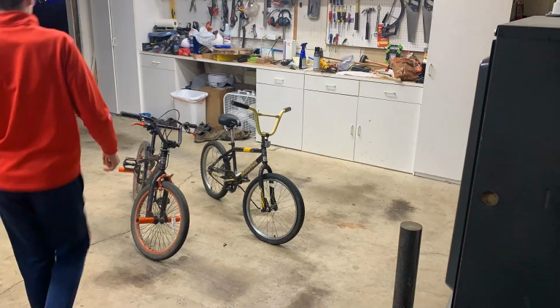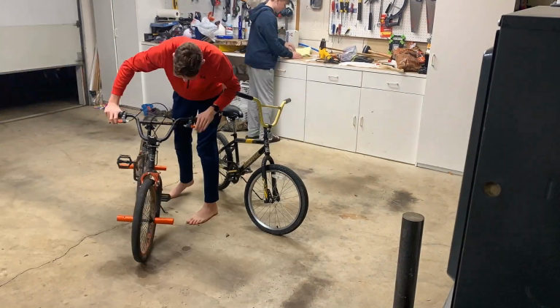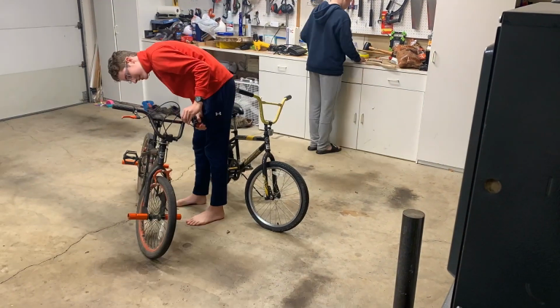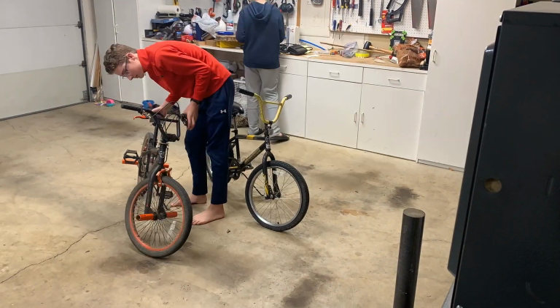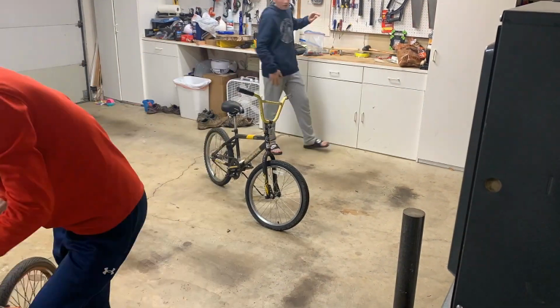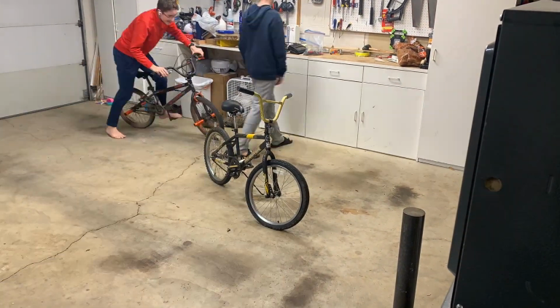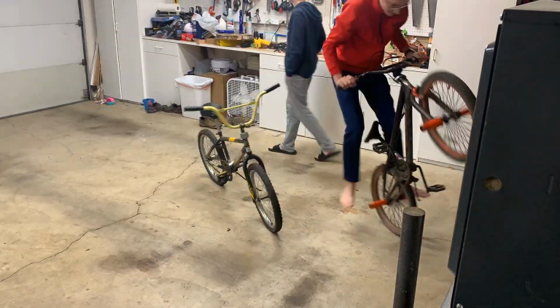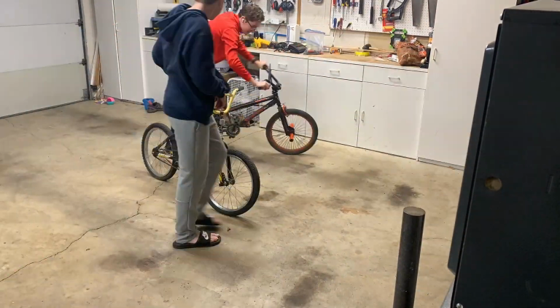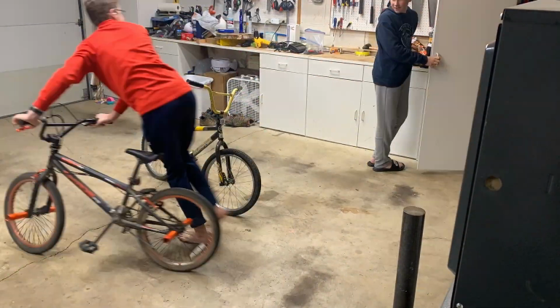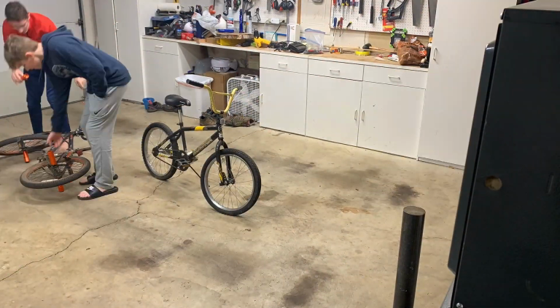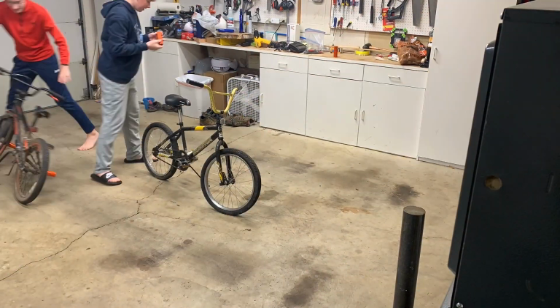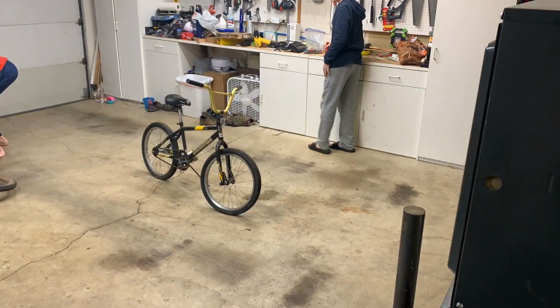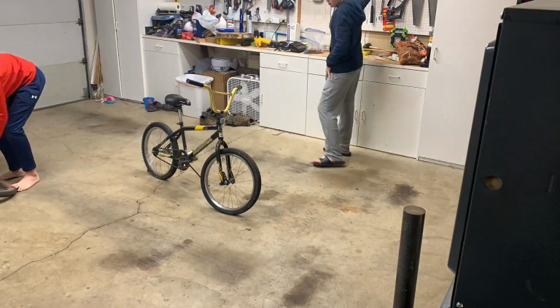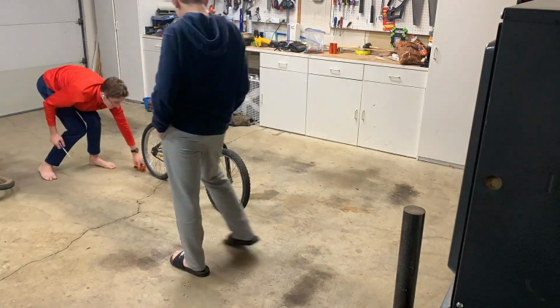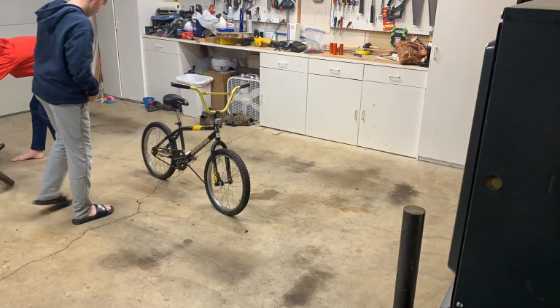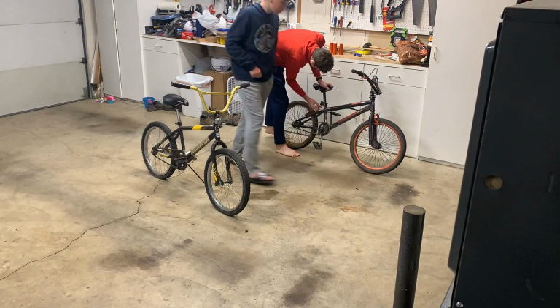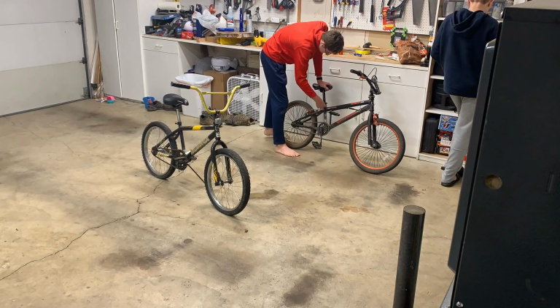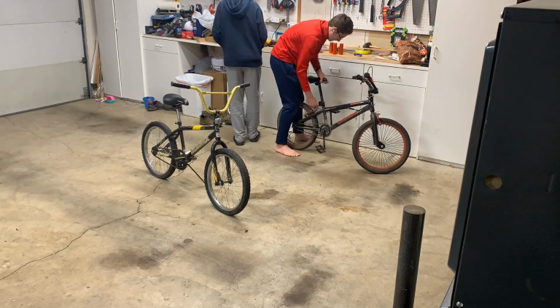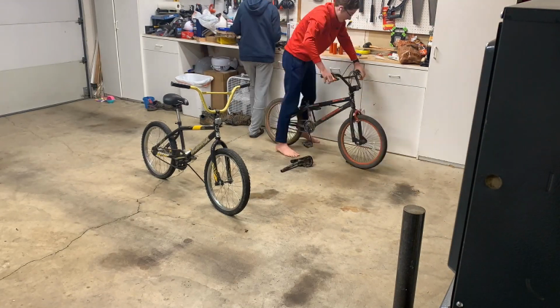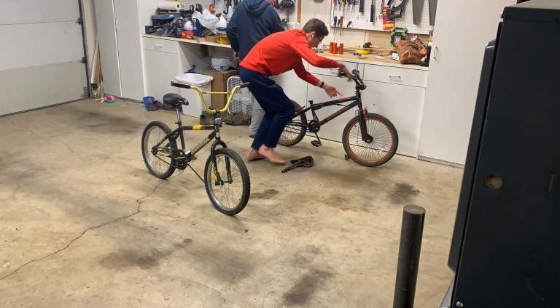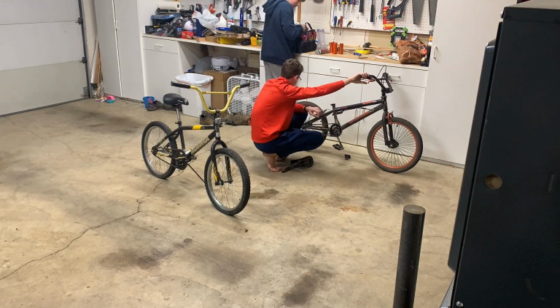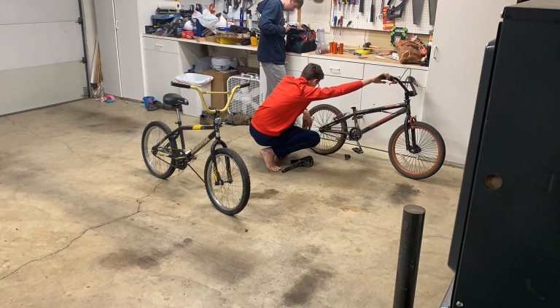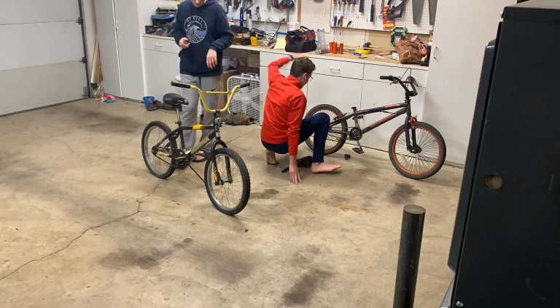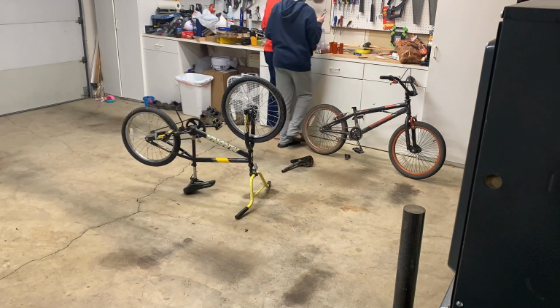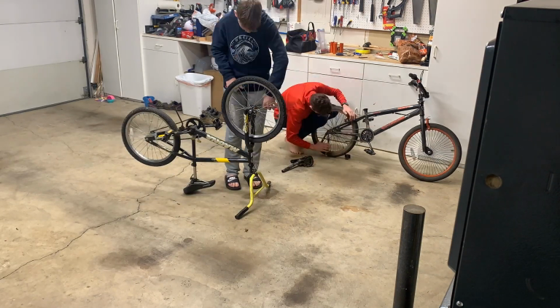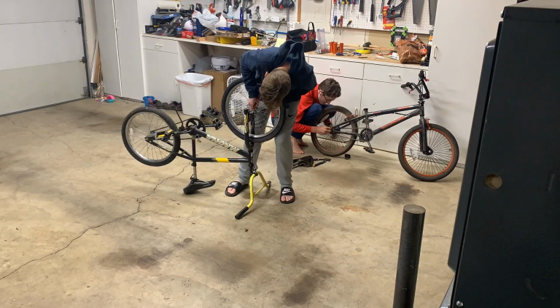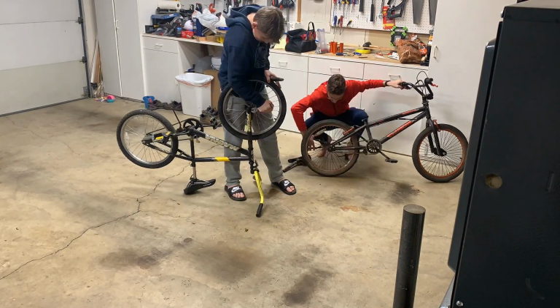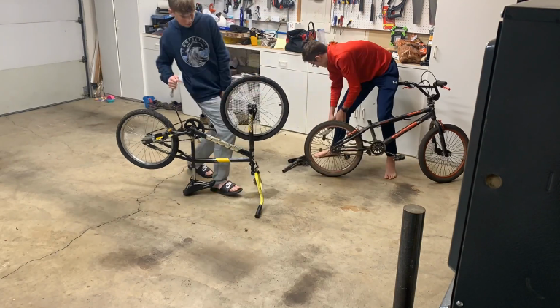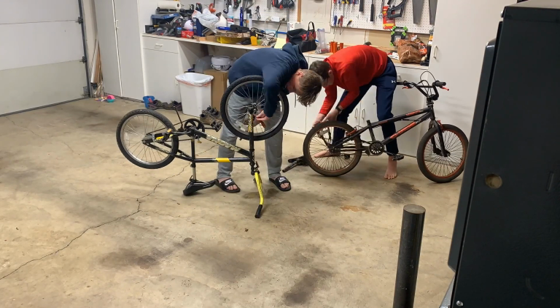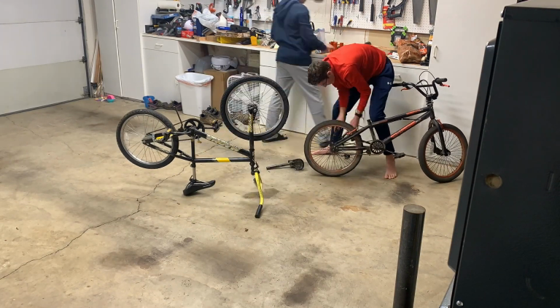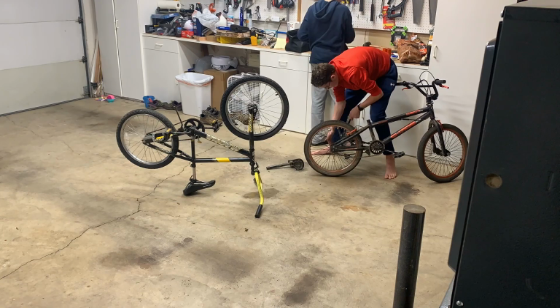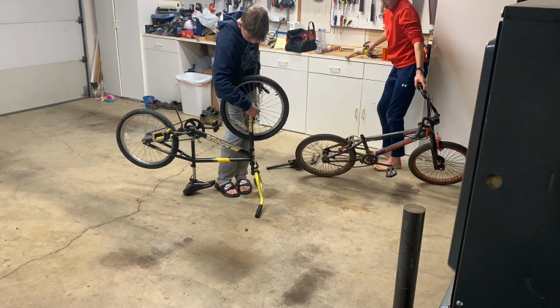Hey guys, welcome back to my channel. Today we're building ski bikes. Recently we got two free bikes just from some neighbors, and we also got a free pair of skis — a kid's pair of skis, so they're really short.